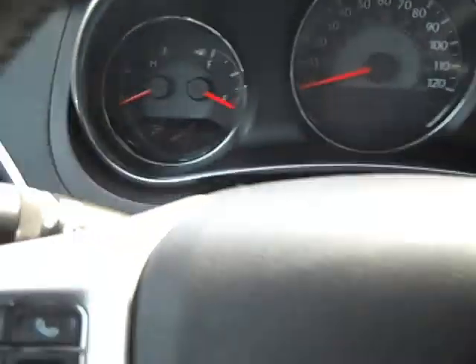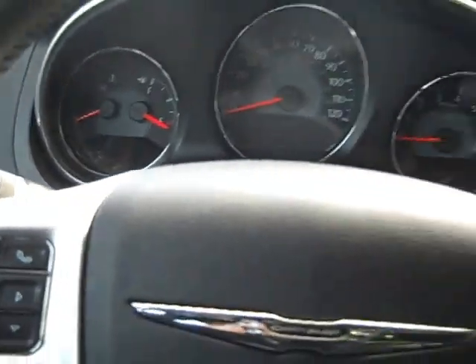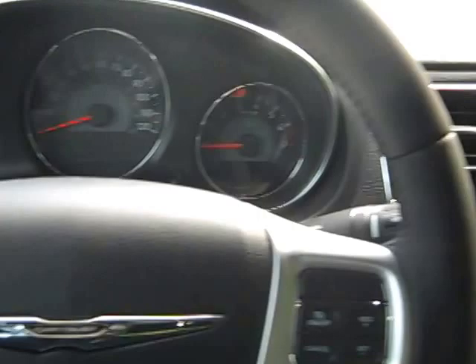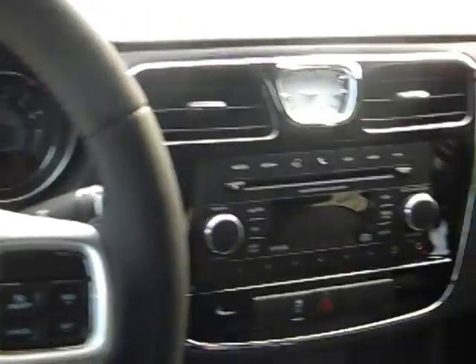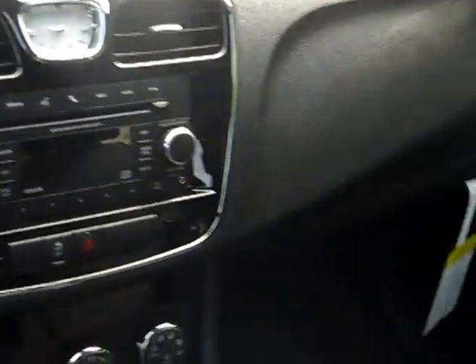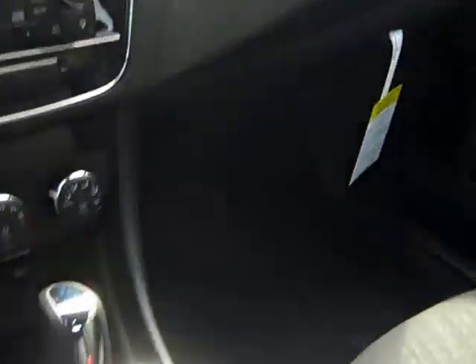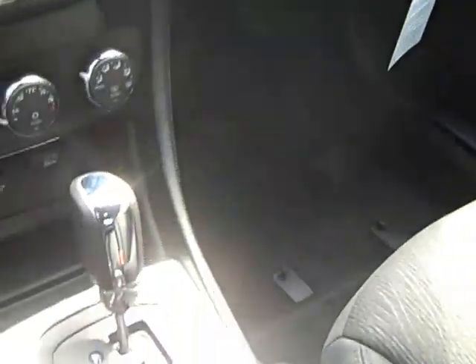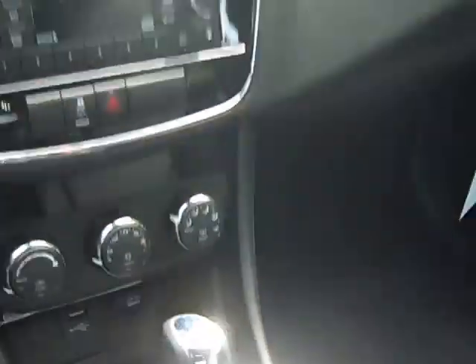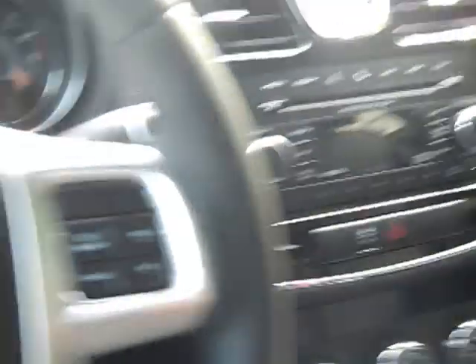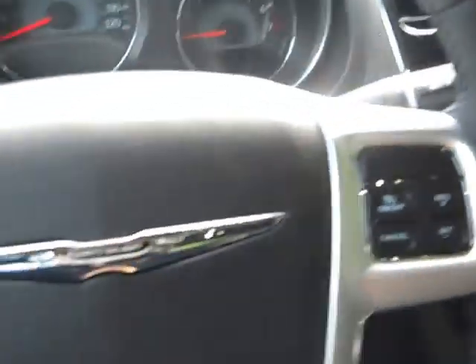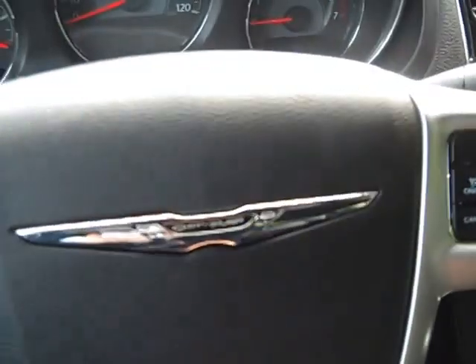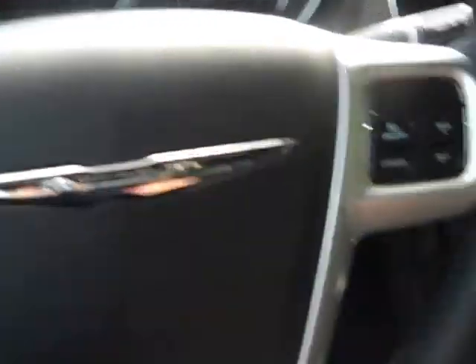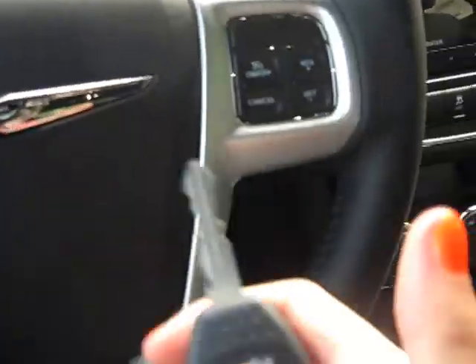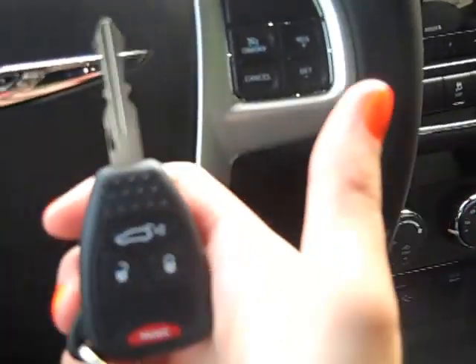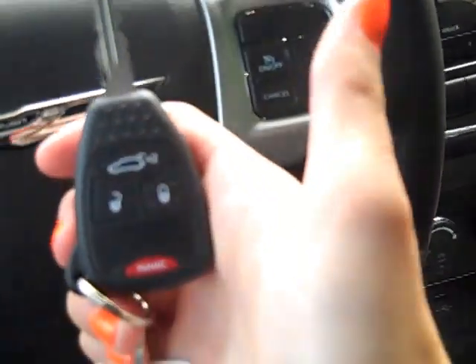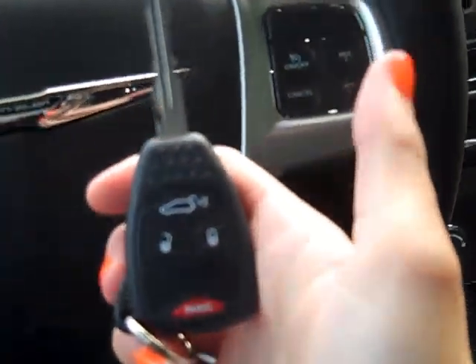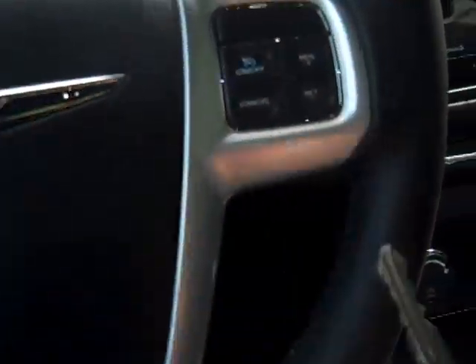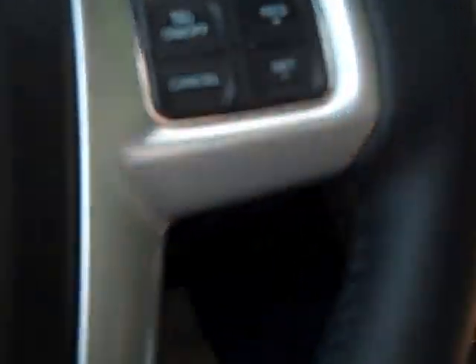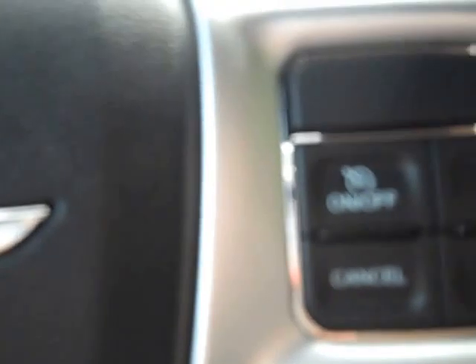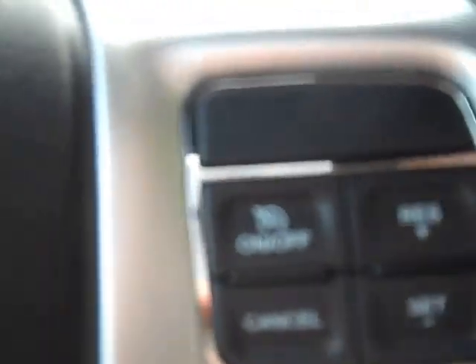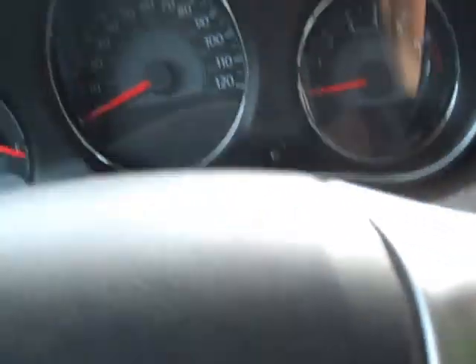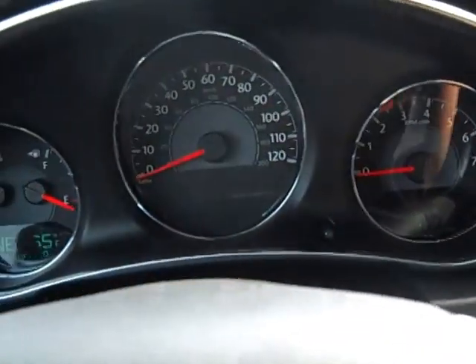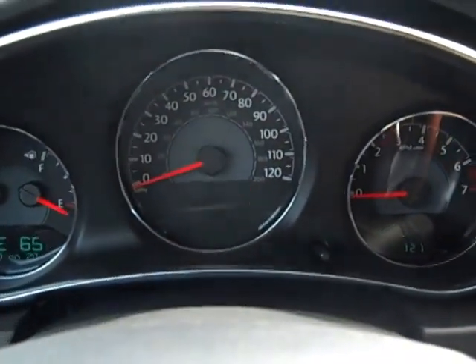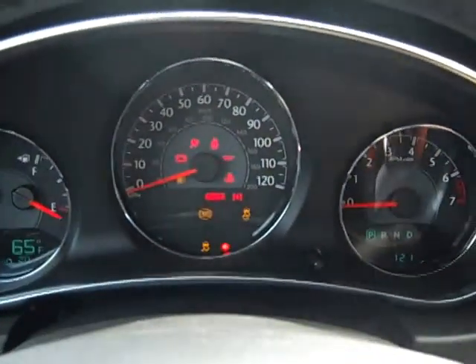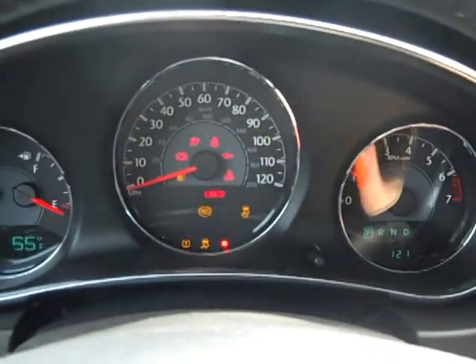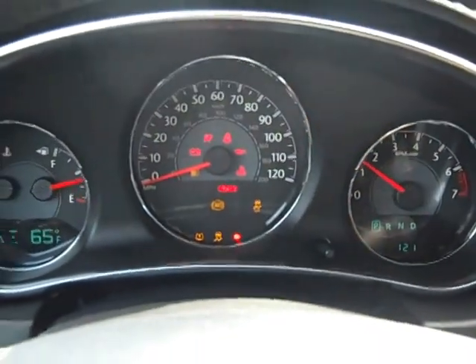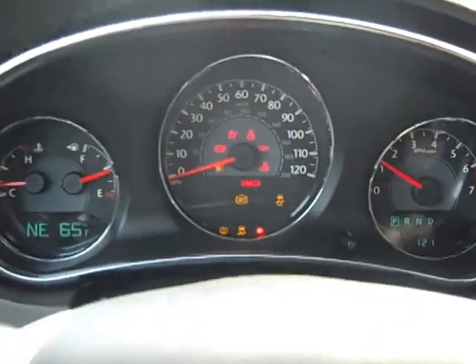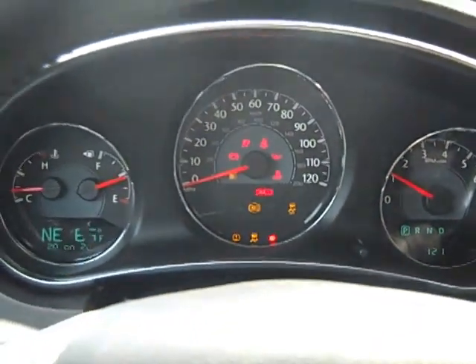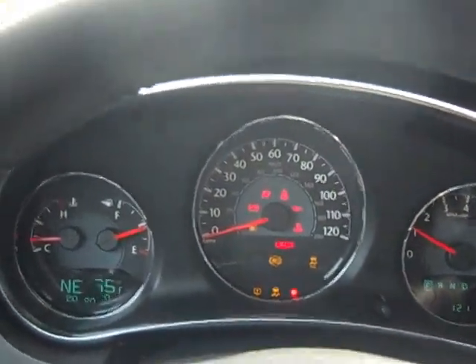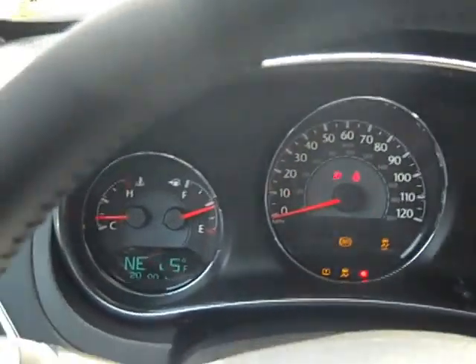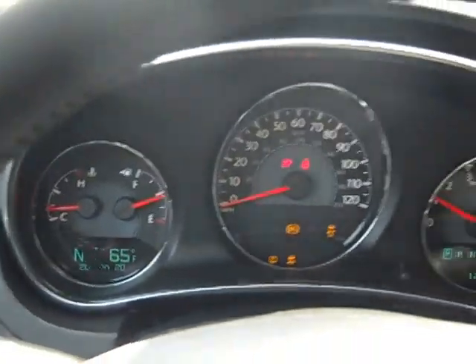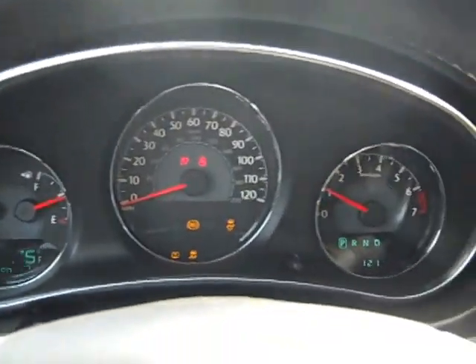Check out the inside of the front — absolutely beautiful car. This is what your key looks like. Go ahead and start it up — that's how the dash lights up.